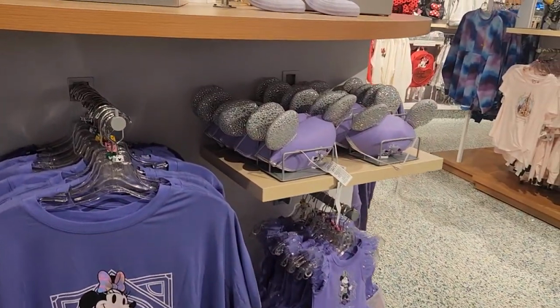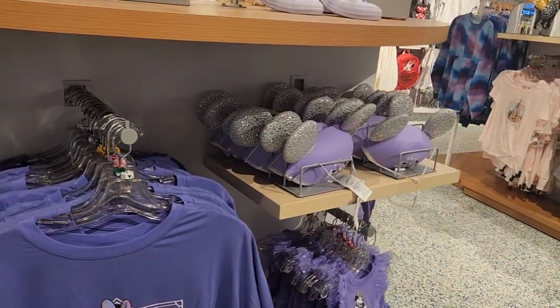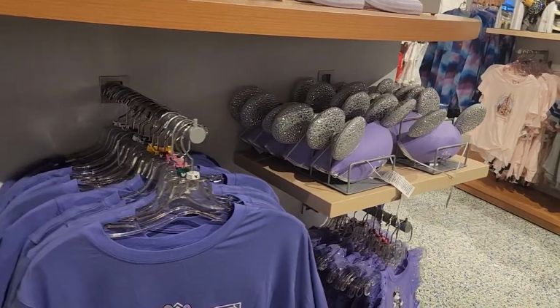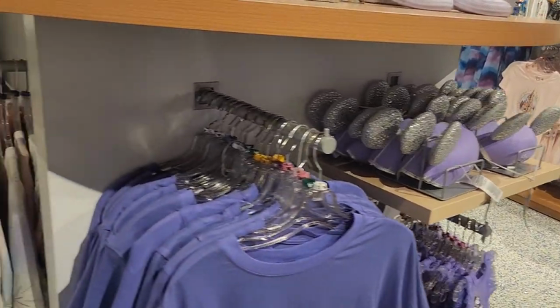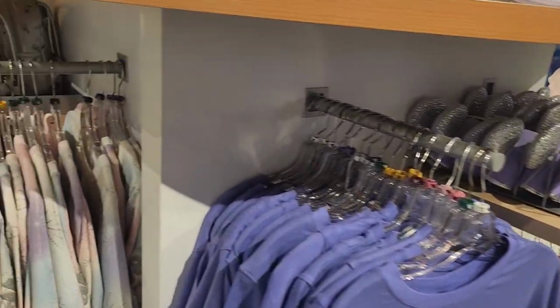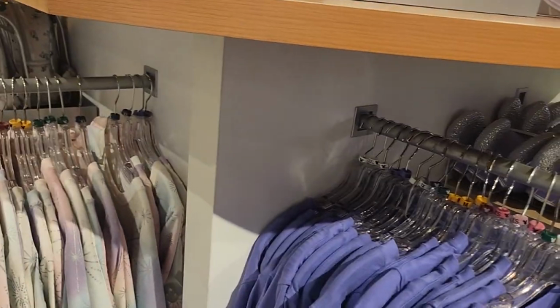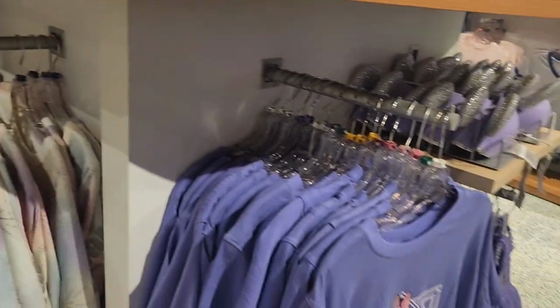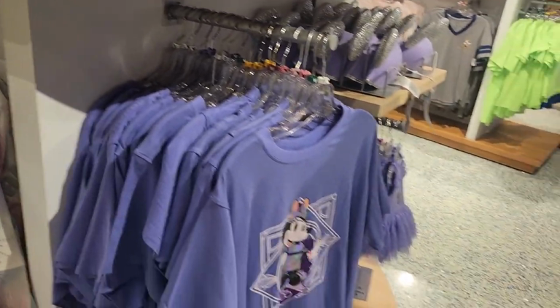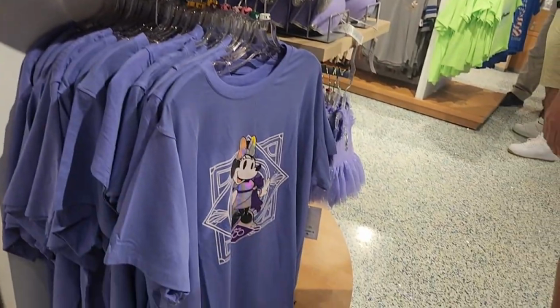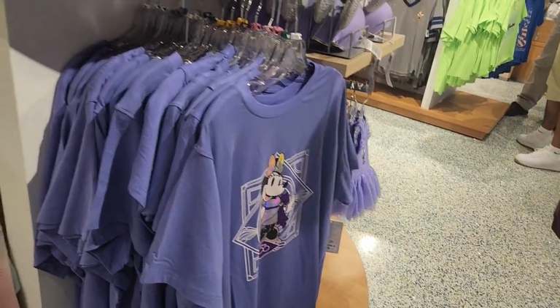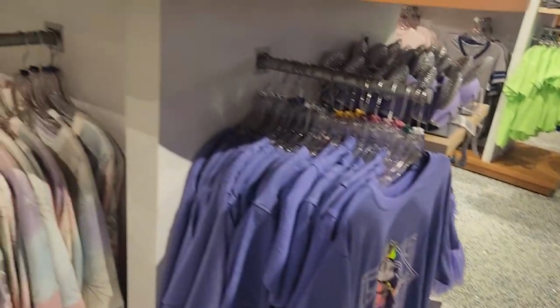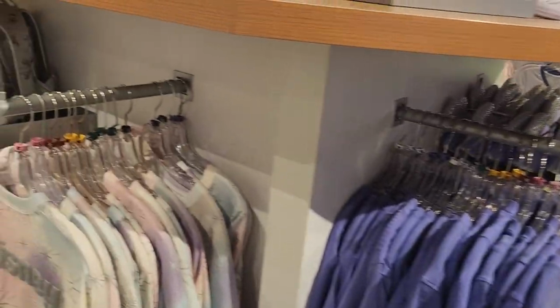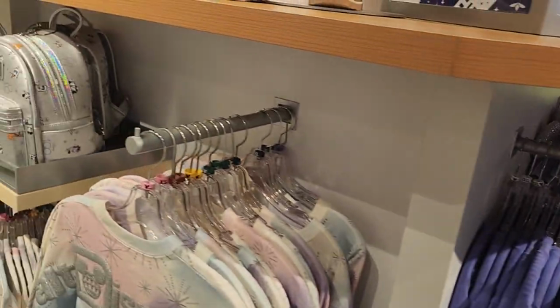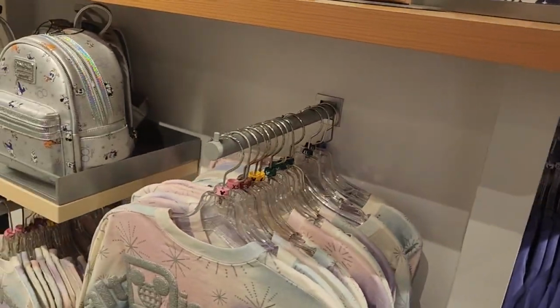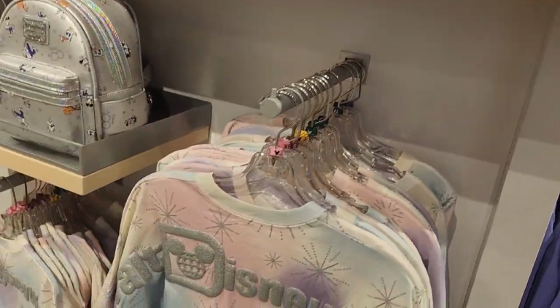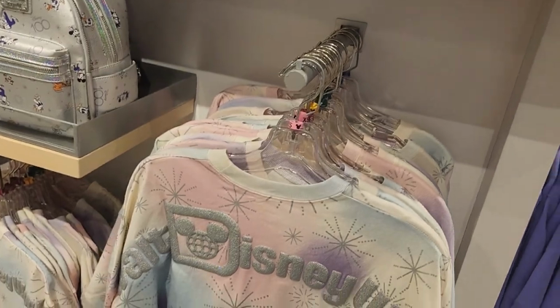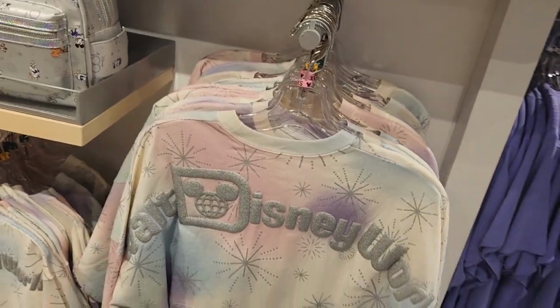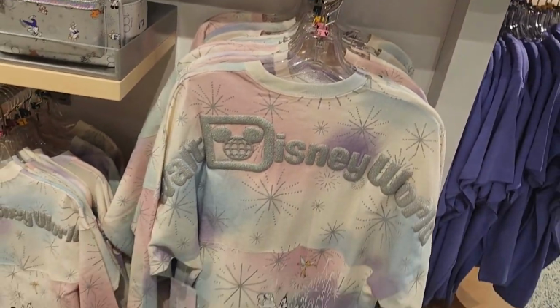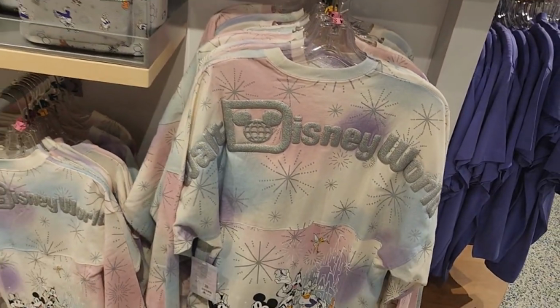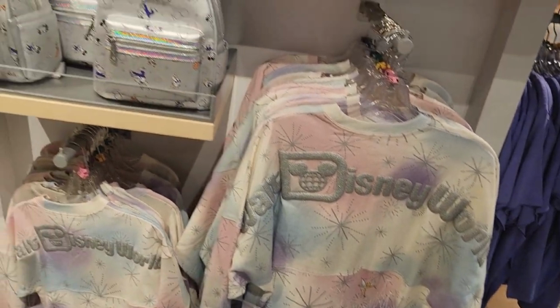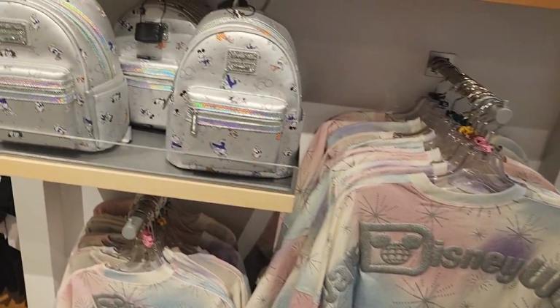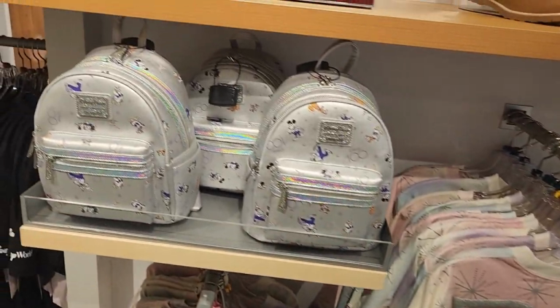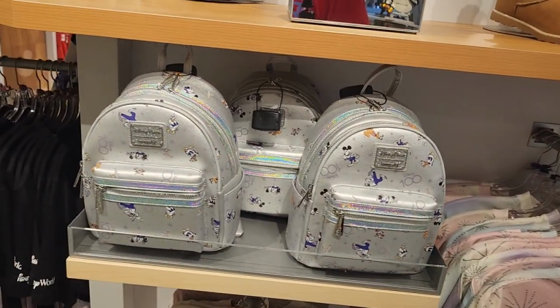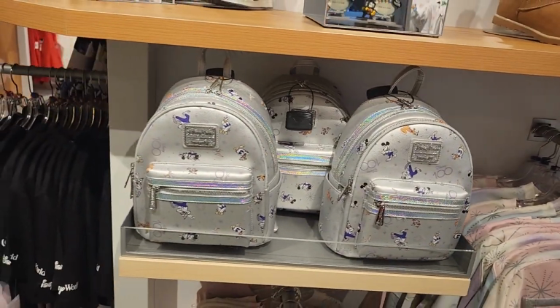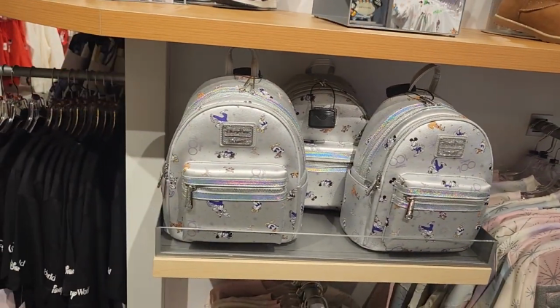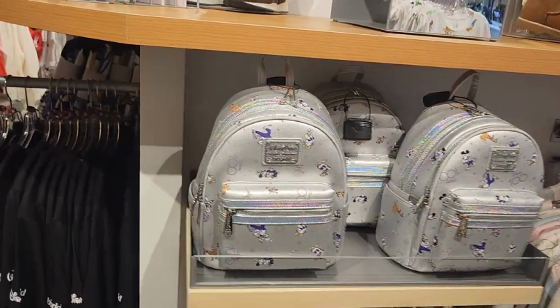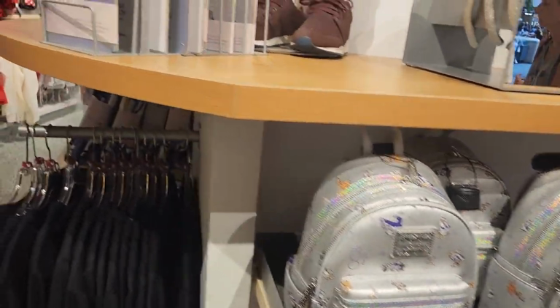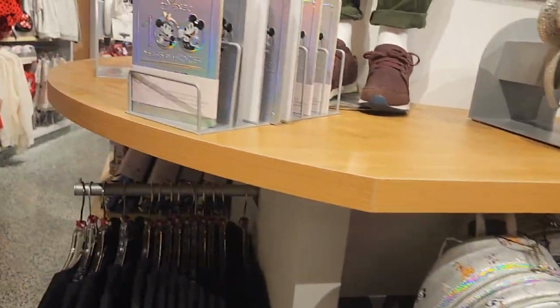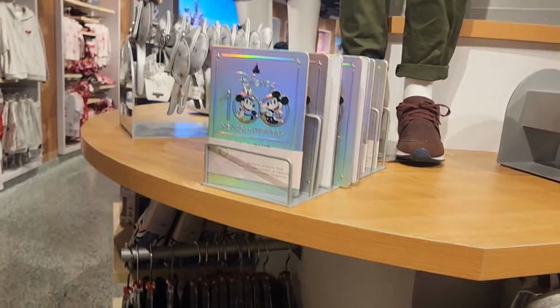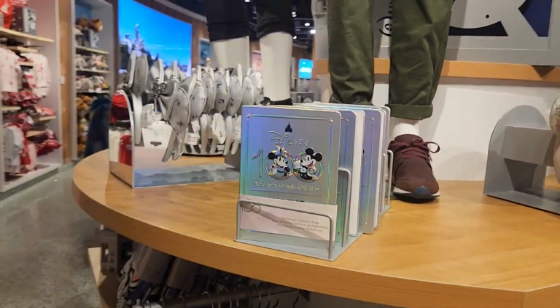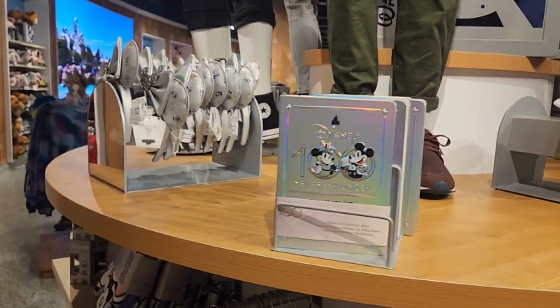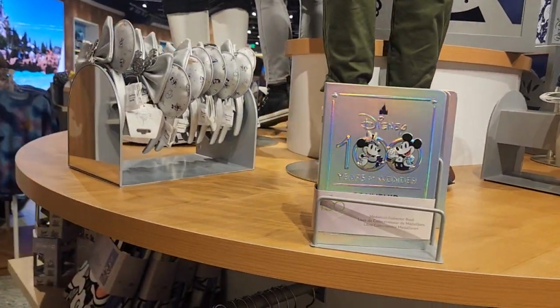And then snacks for your trip. 100th anniversary gear — Minnie Mouse. Cute spirit jersey right there. Take a look at that Loungefly — 100 years of wonder.